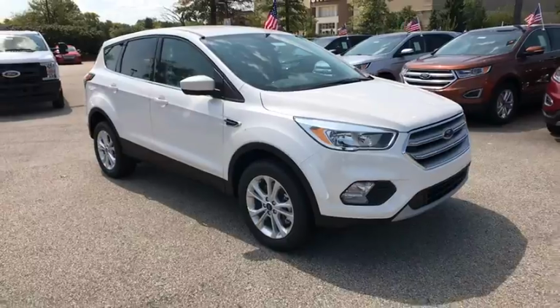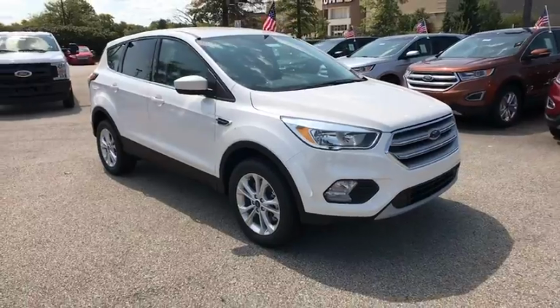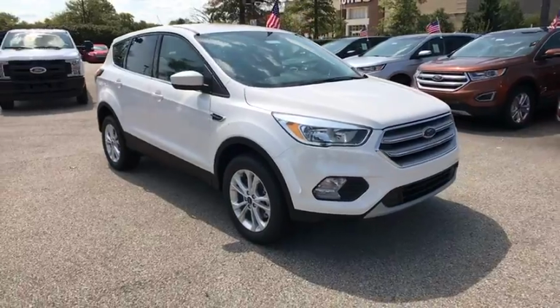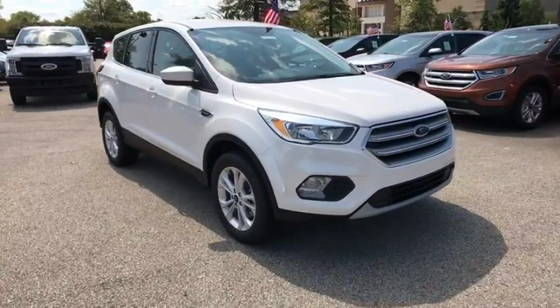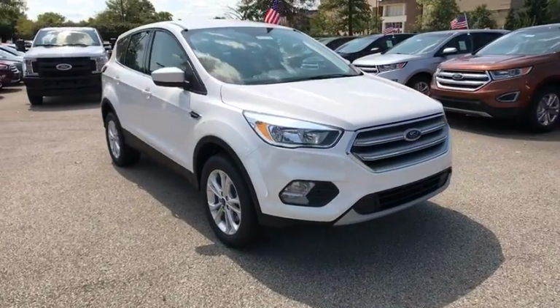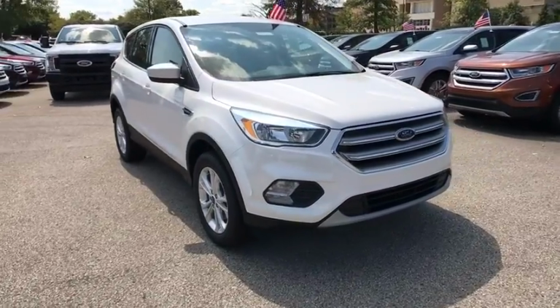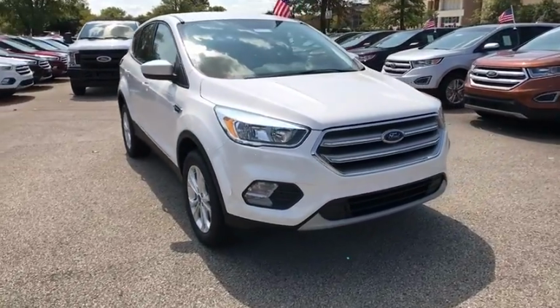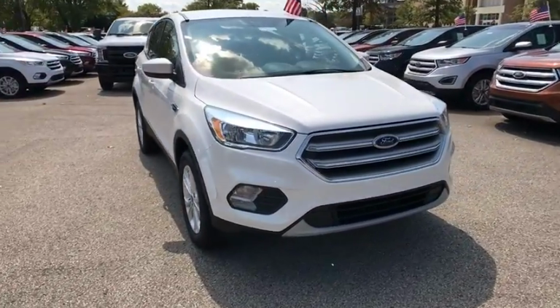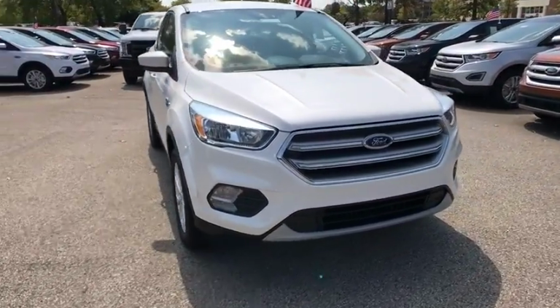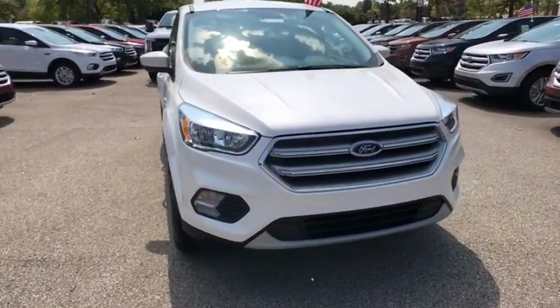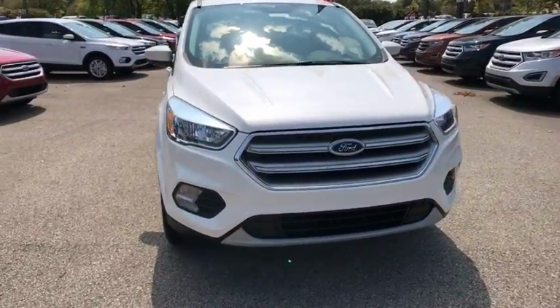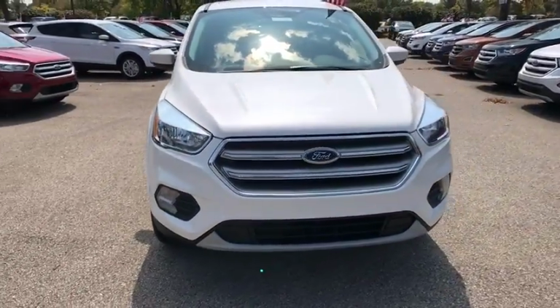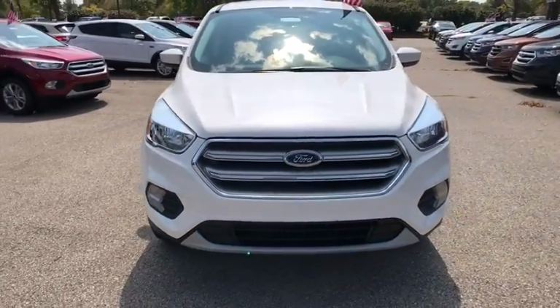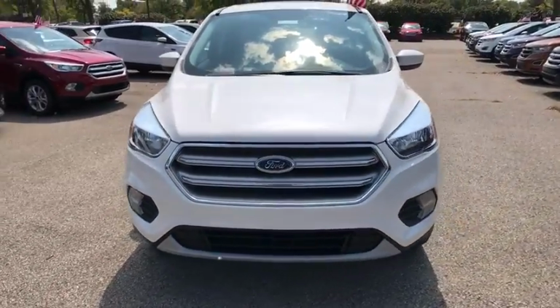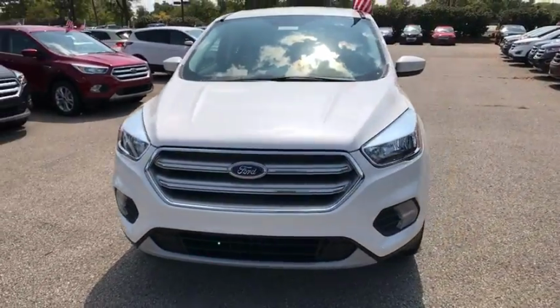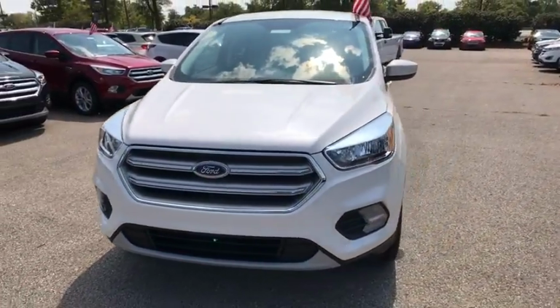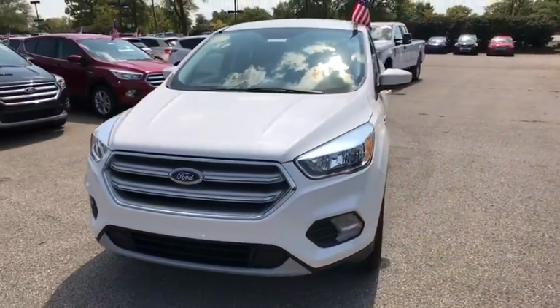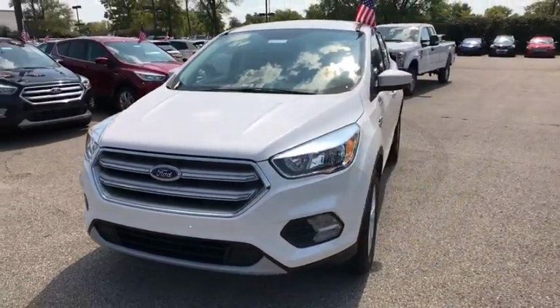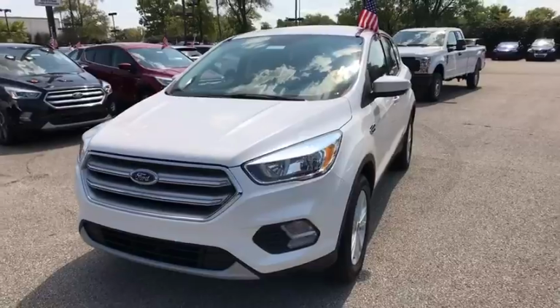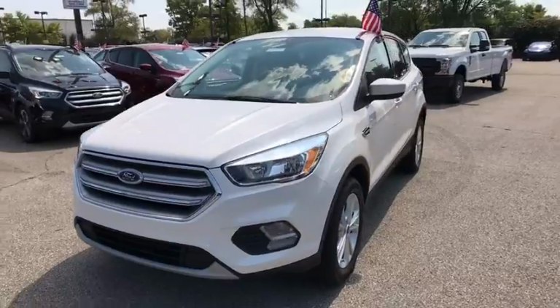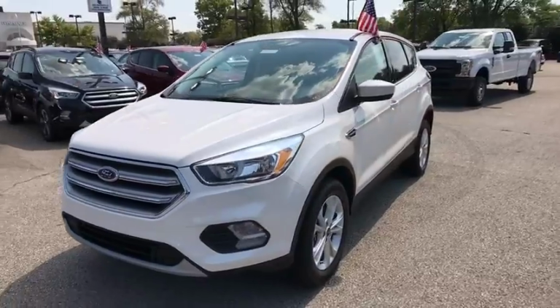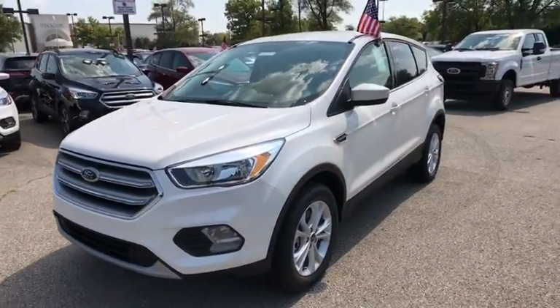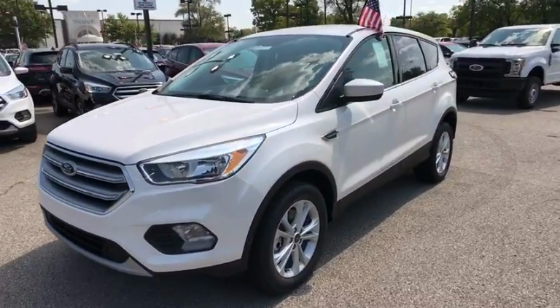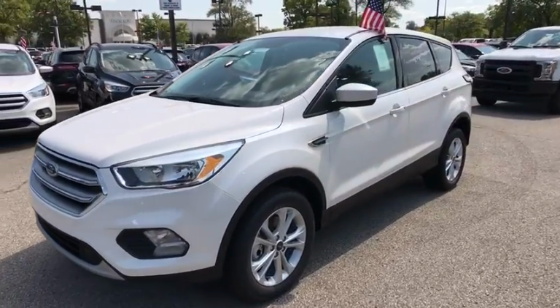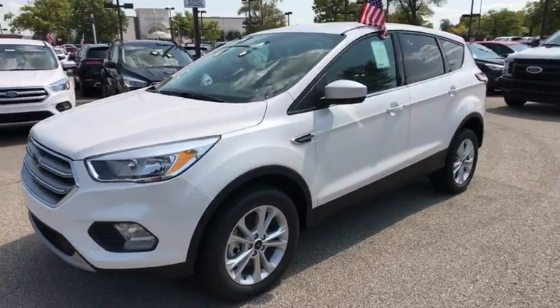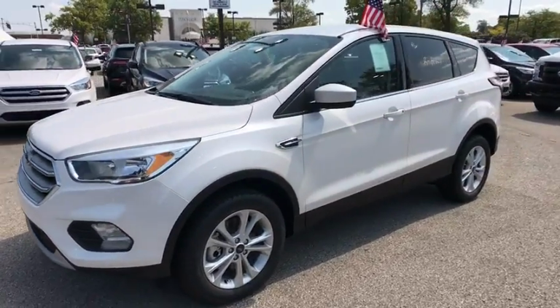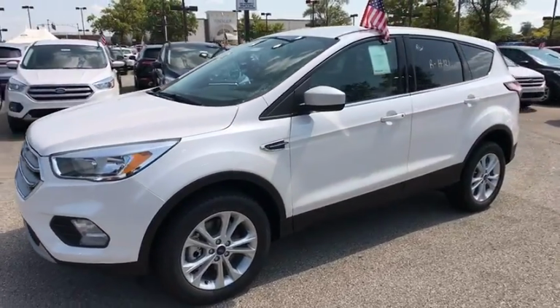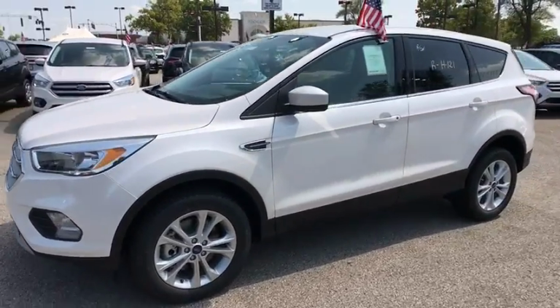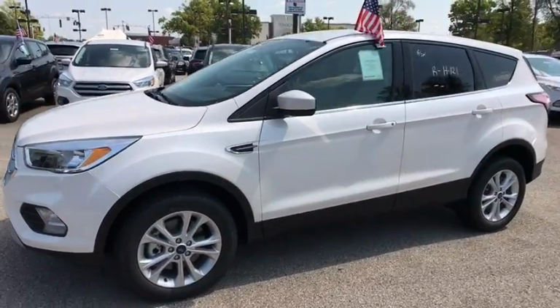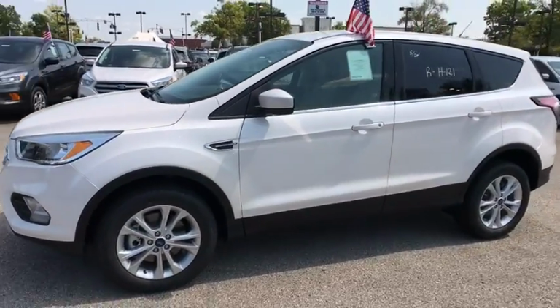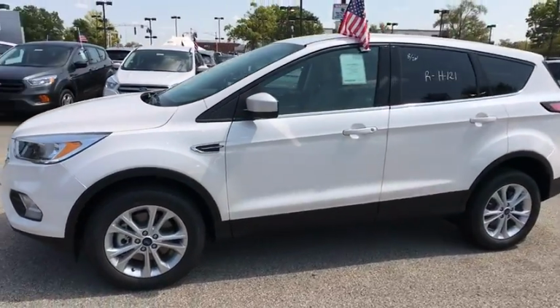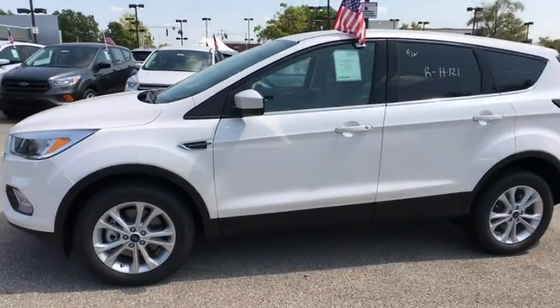The 2017 Ford Escape. Gas engines flex, tow, sip and go with Ford Escape. Here are some of this vehicle's great options.